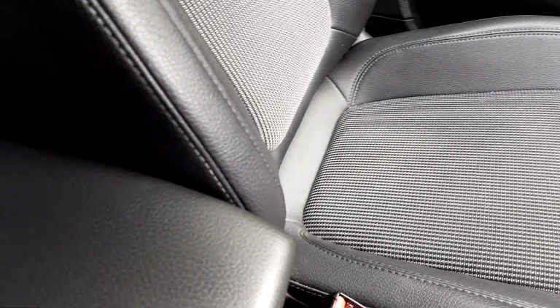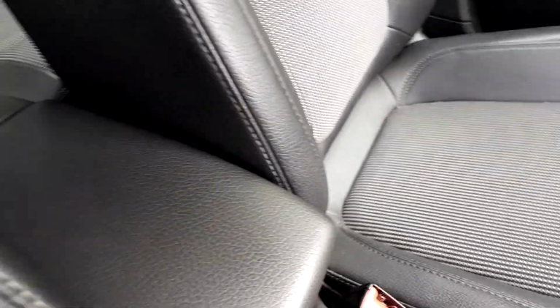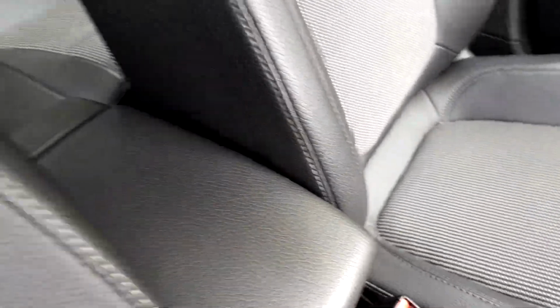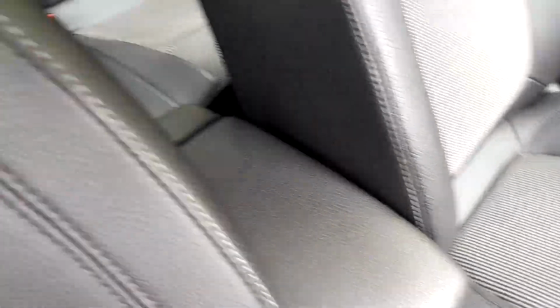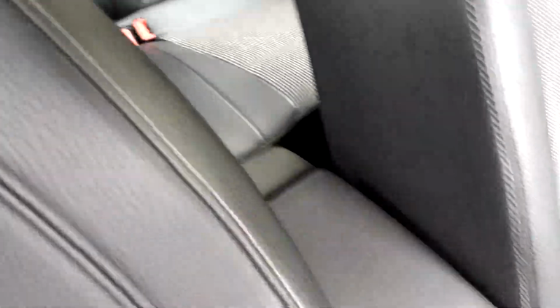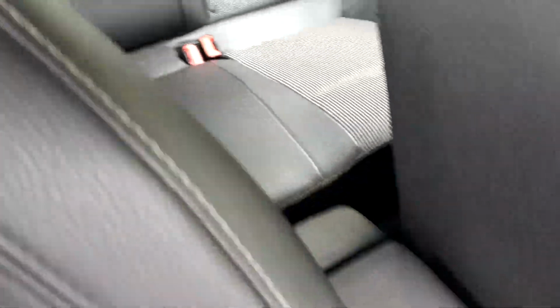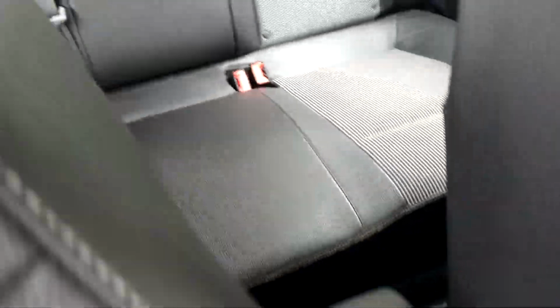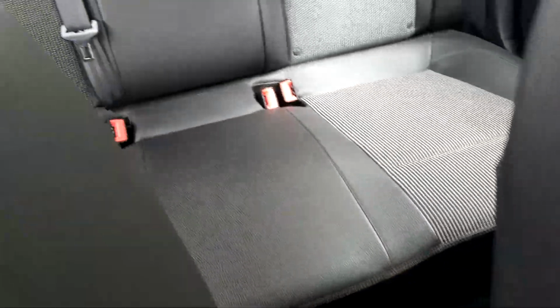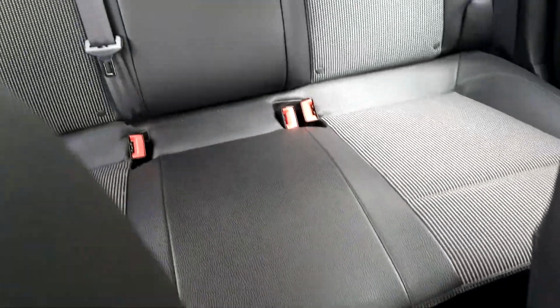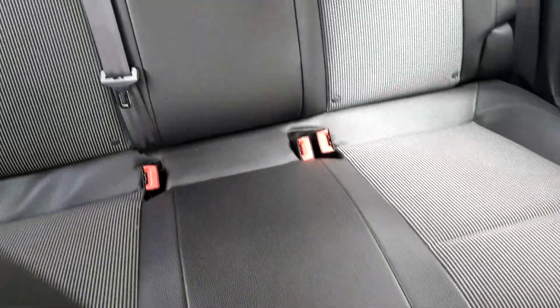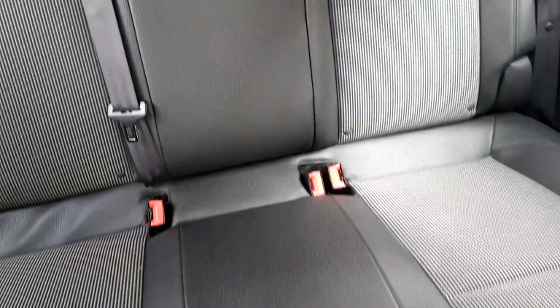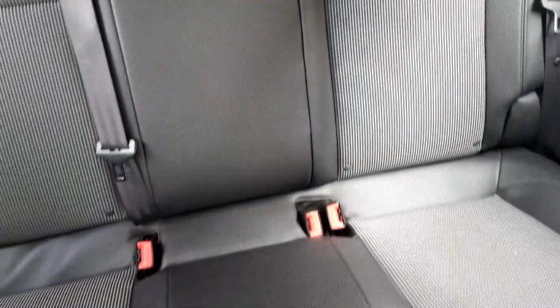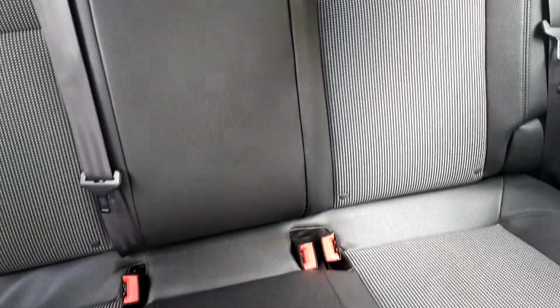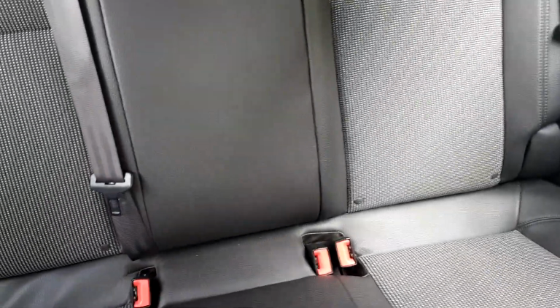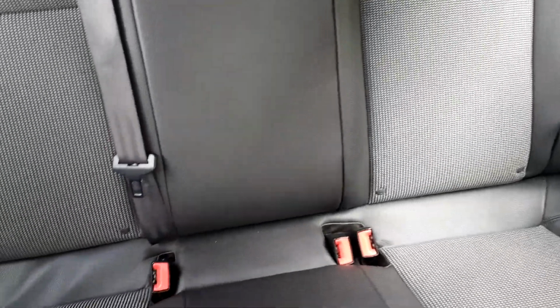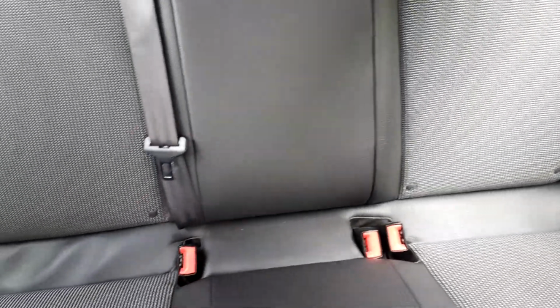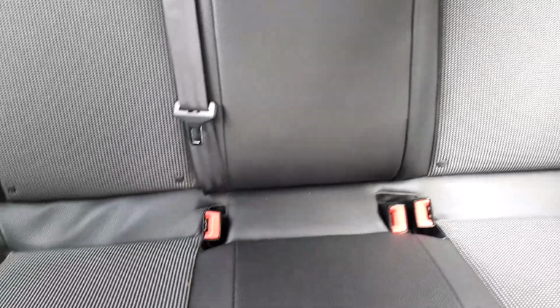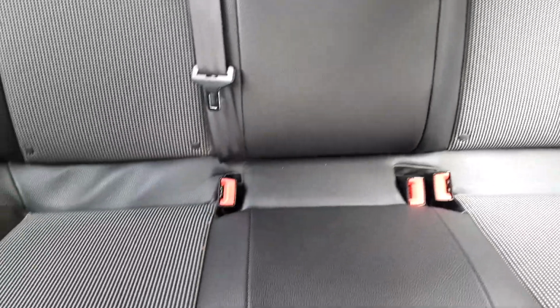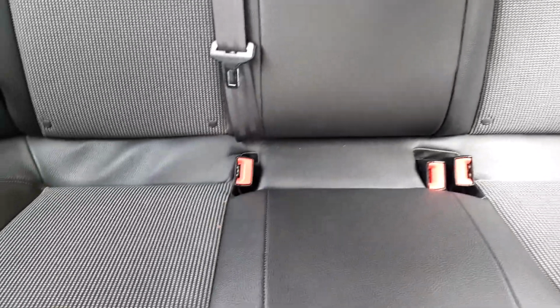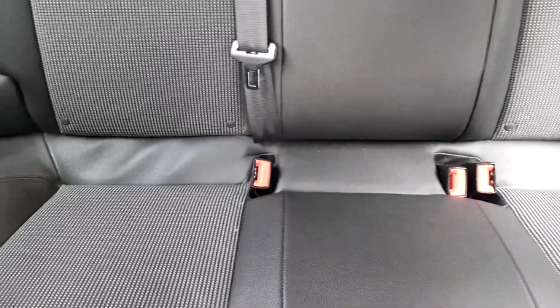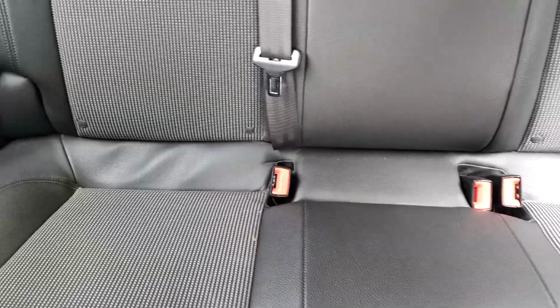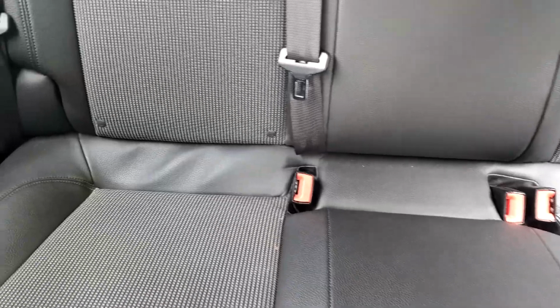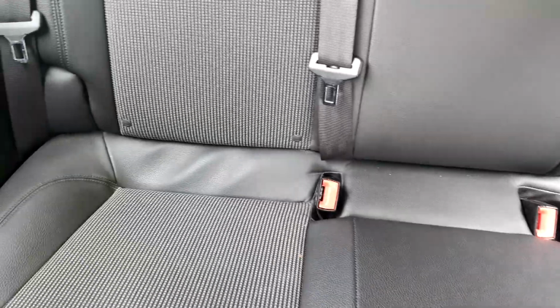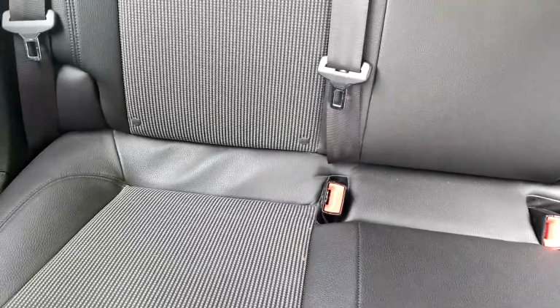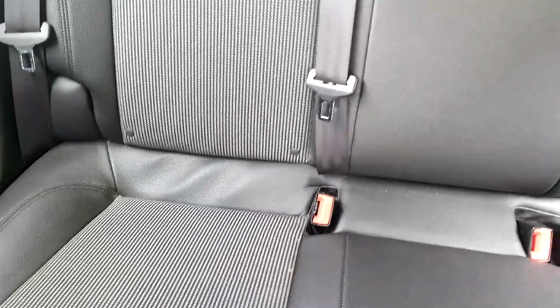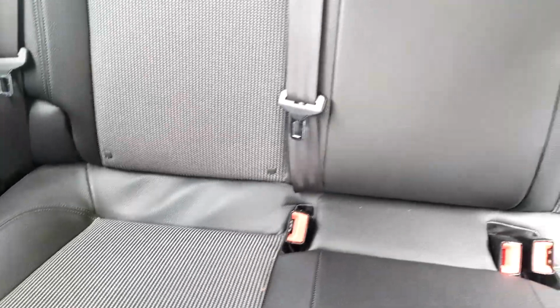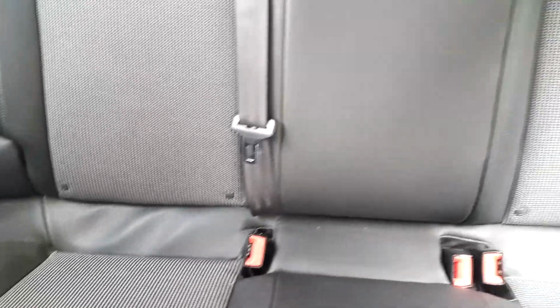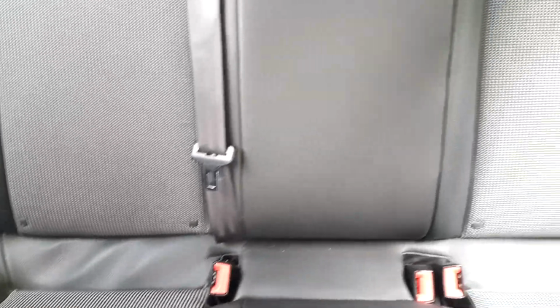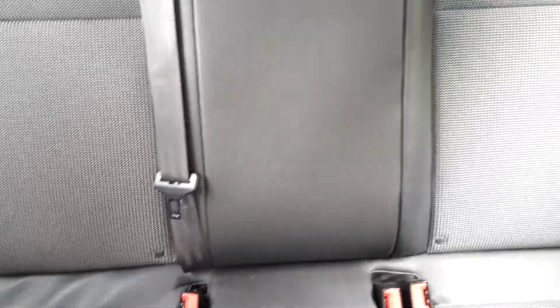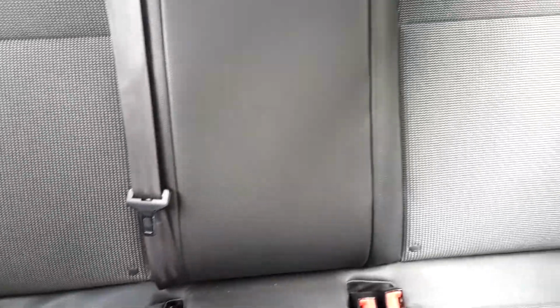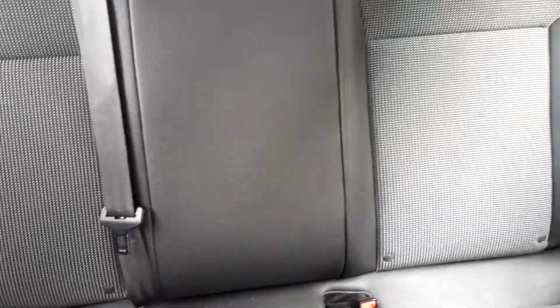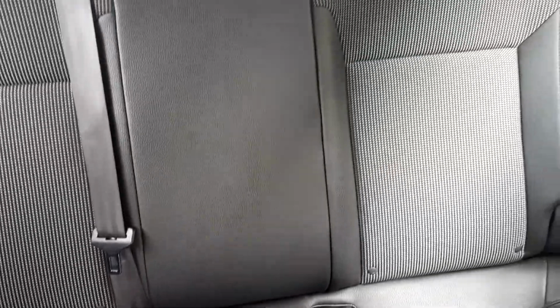There's a built-in armrest in the back. As you can see, the half leather continues in the rear, and there's also ISOFIX in the back.